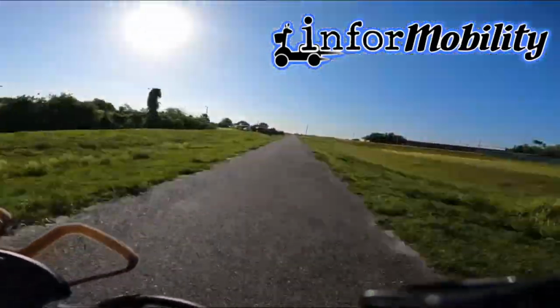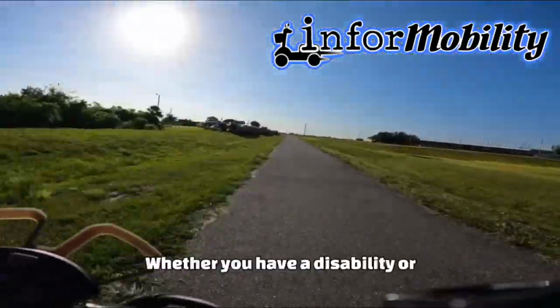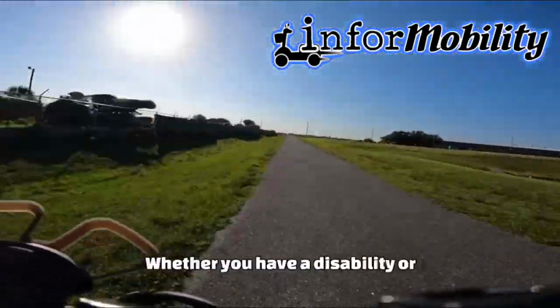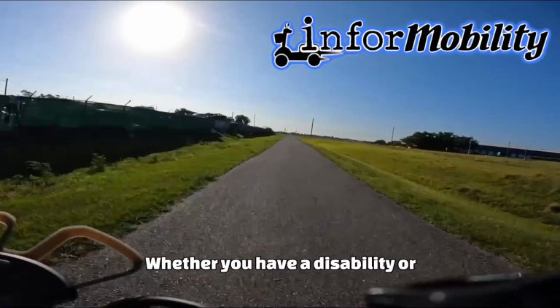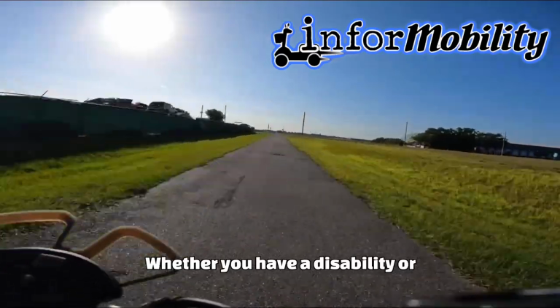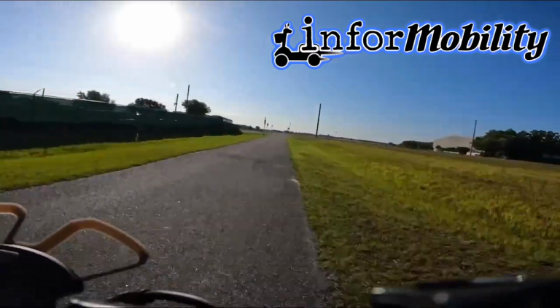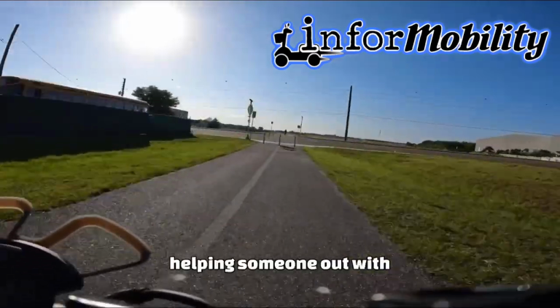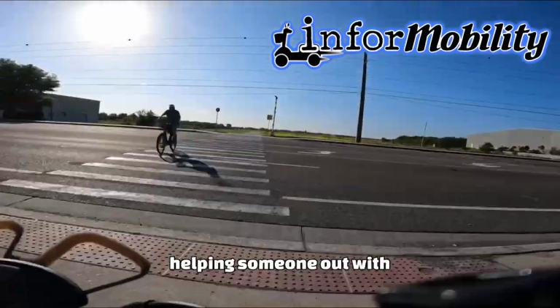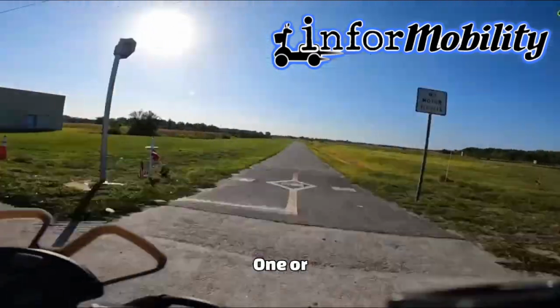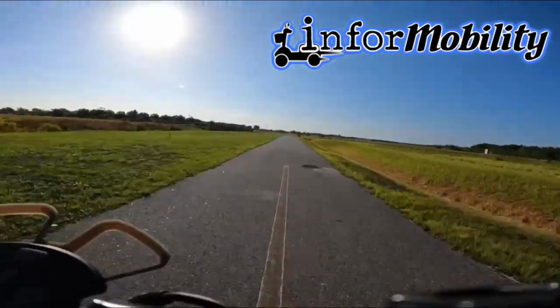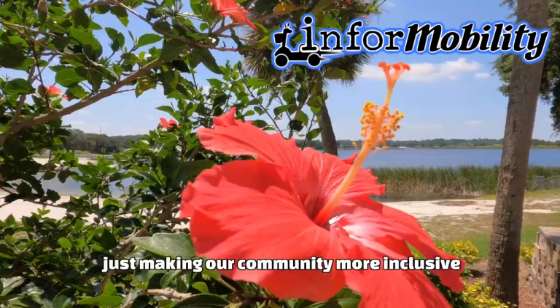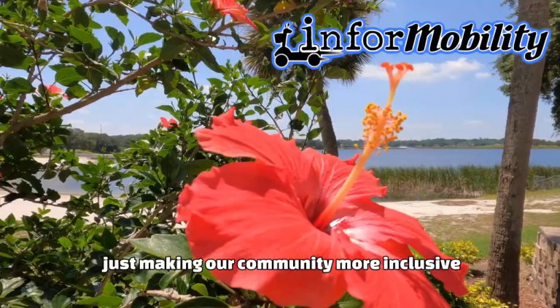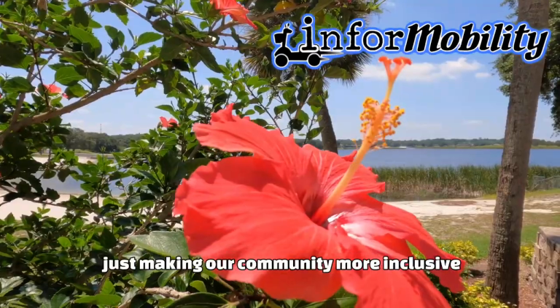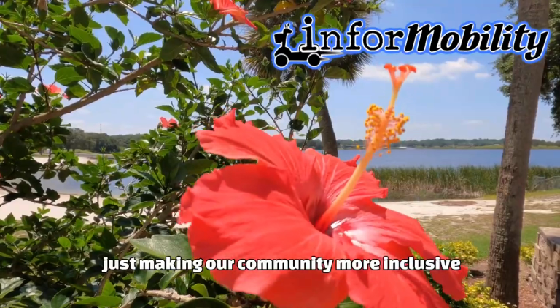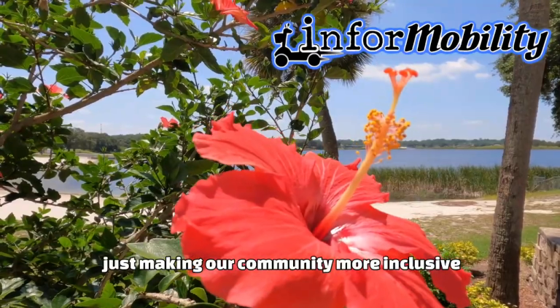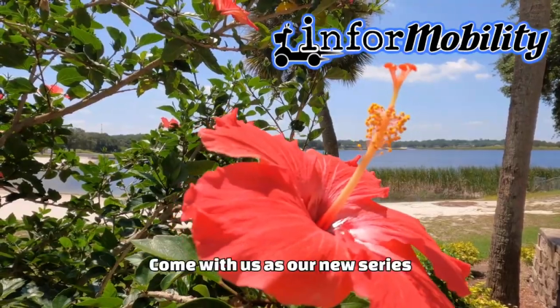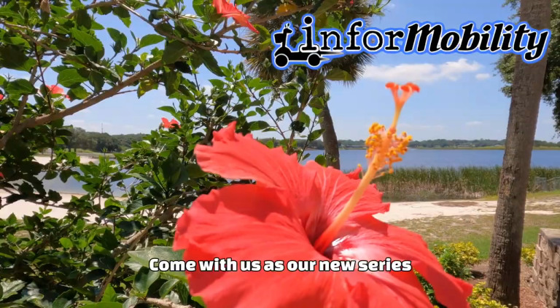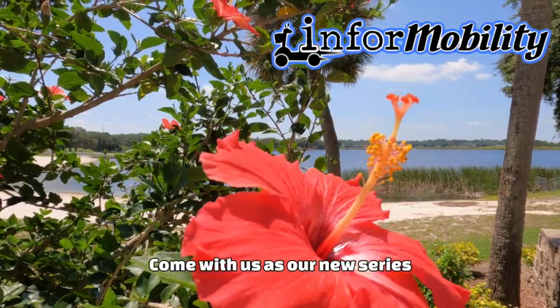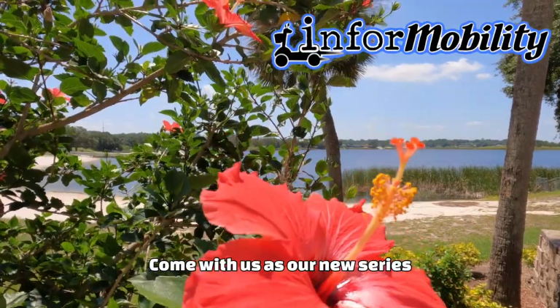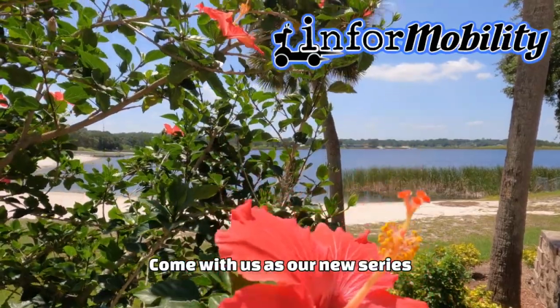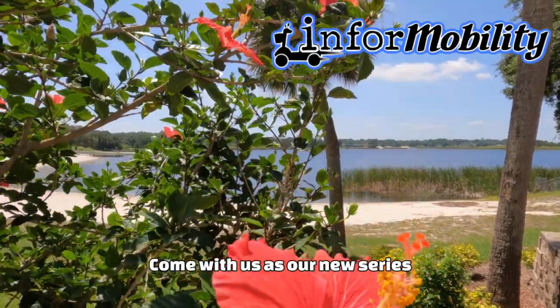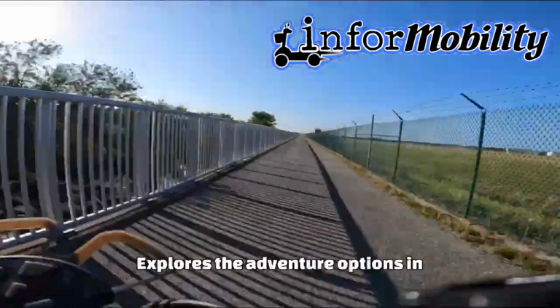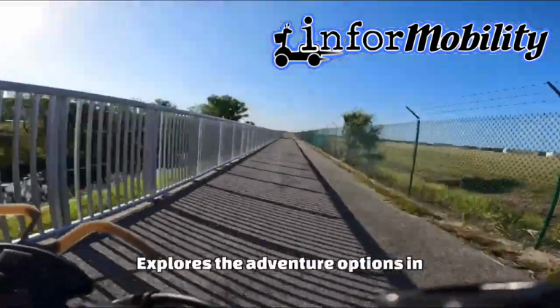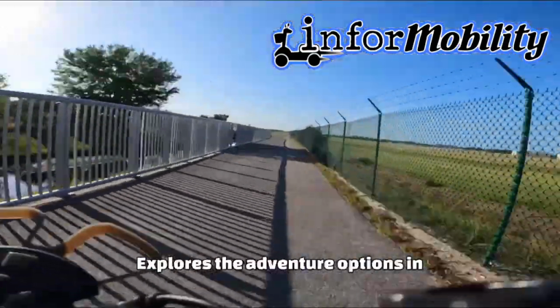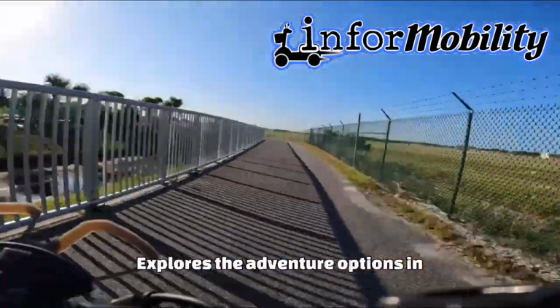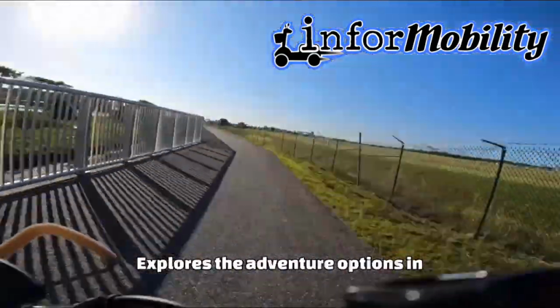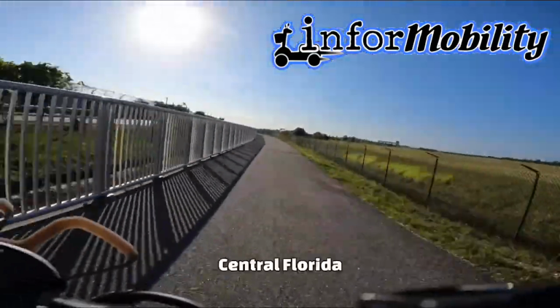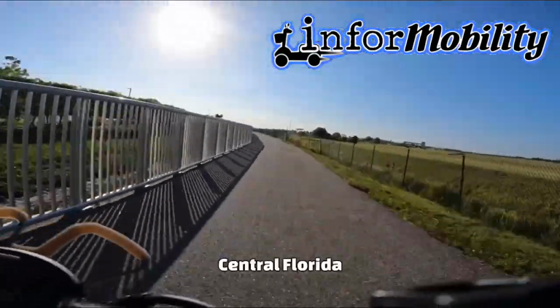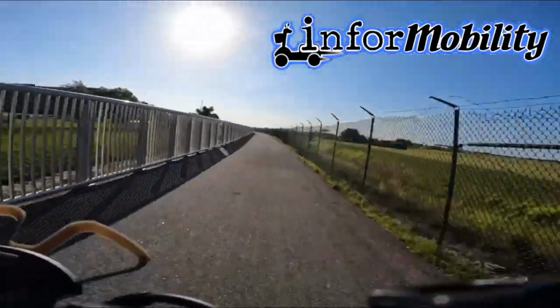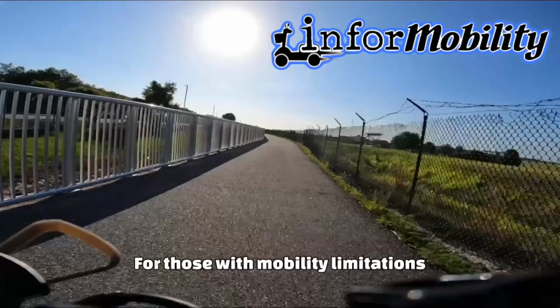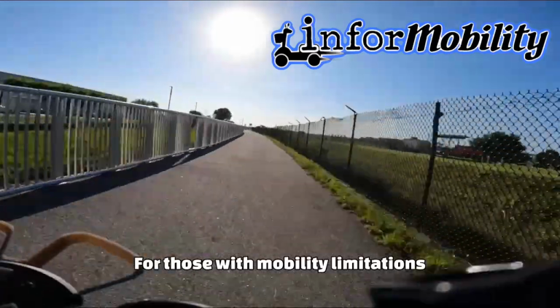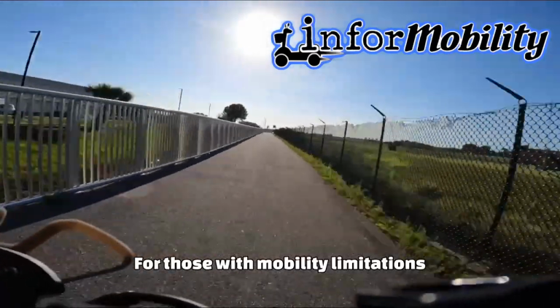Whether you have a disability, or are helping someone out with one, or just making our community more inclusive, come with us as our new series explores the adventure options in Central Florida for those with mobility limitations.